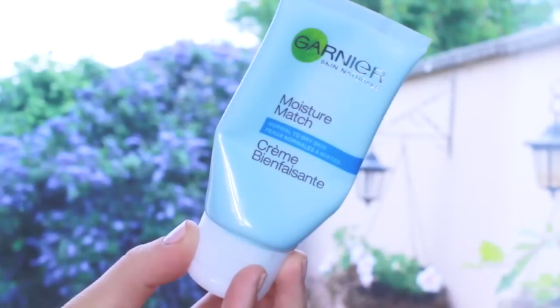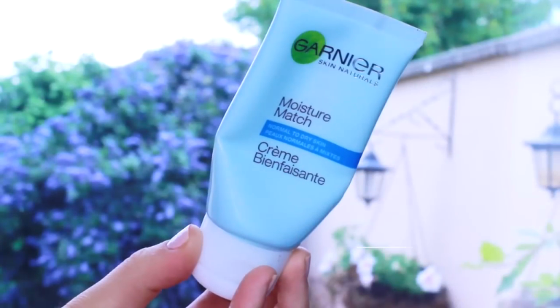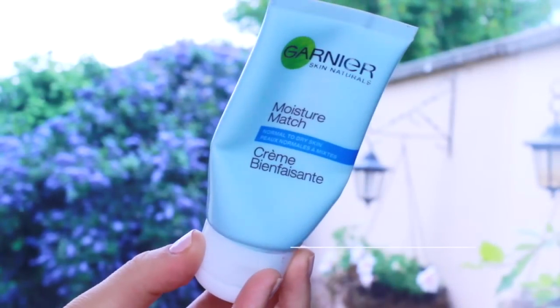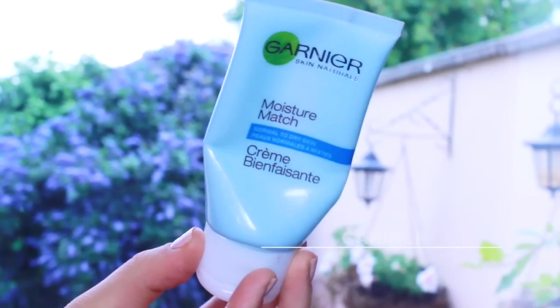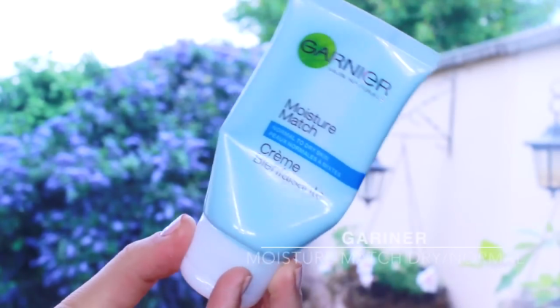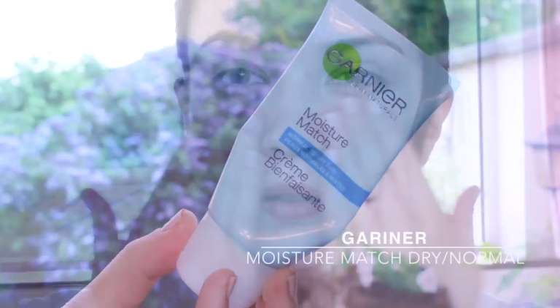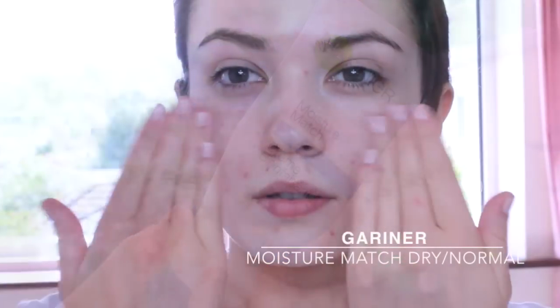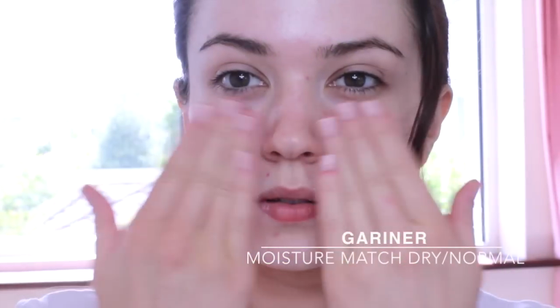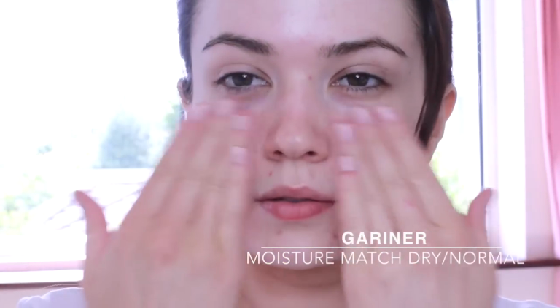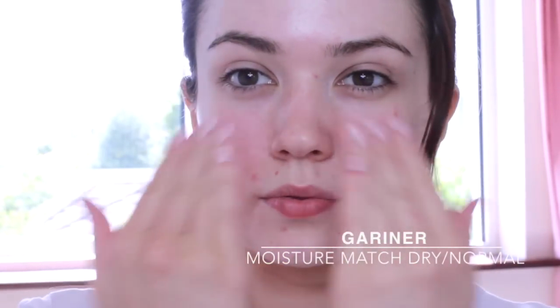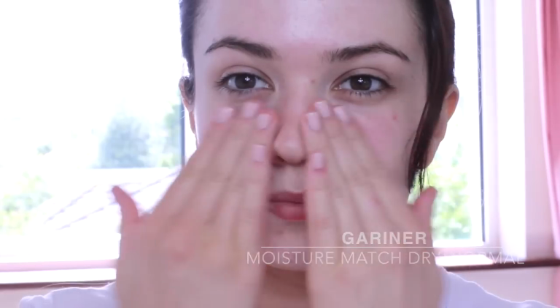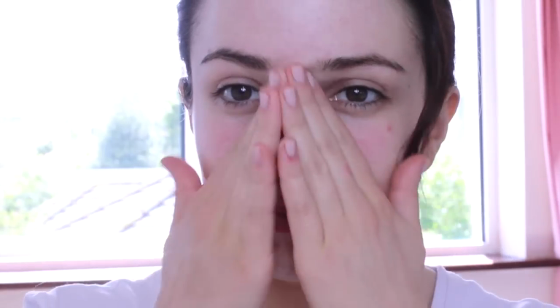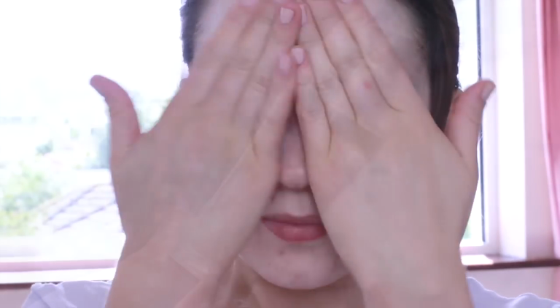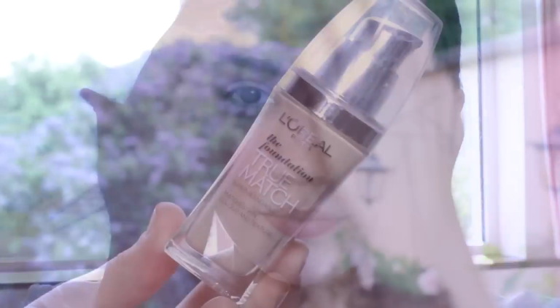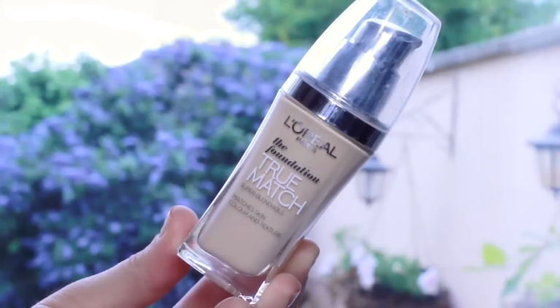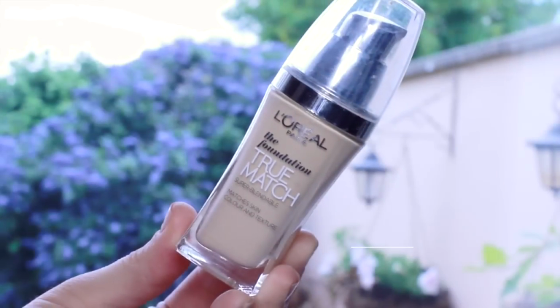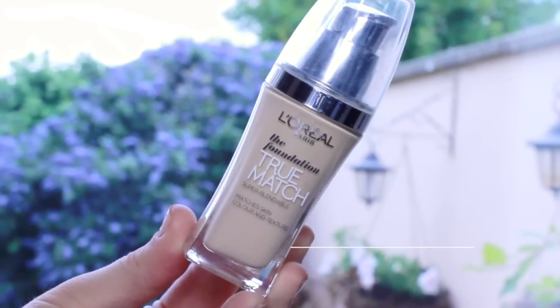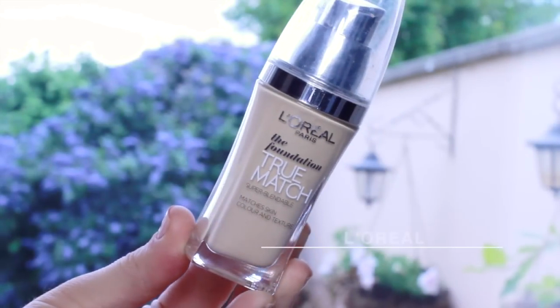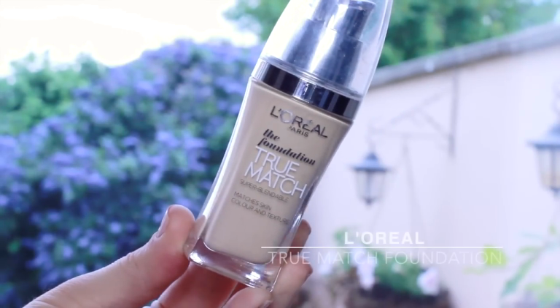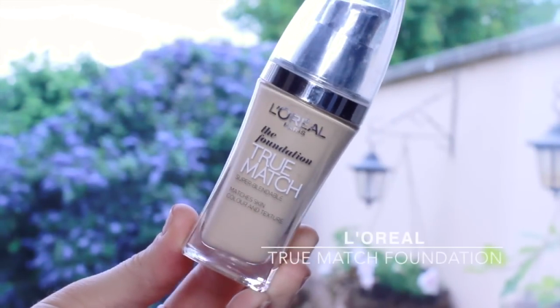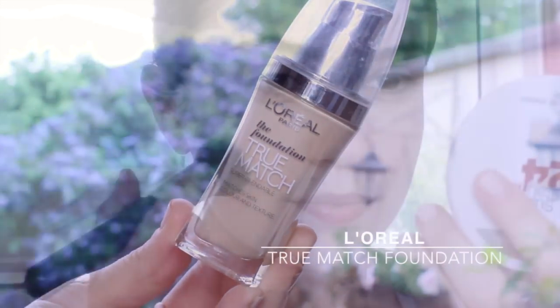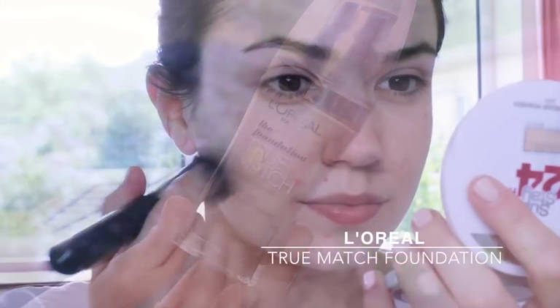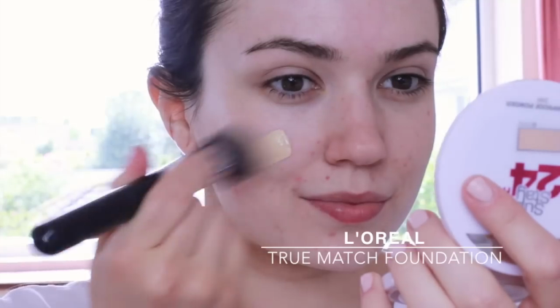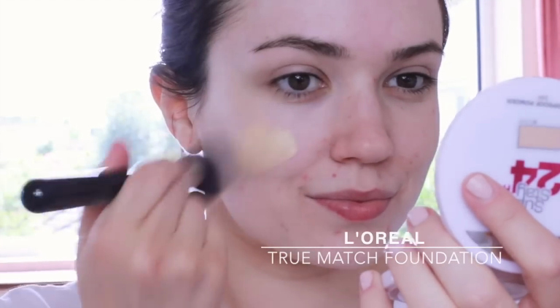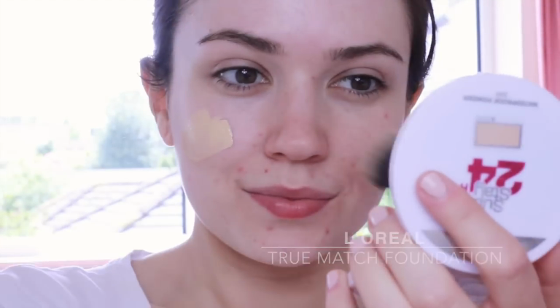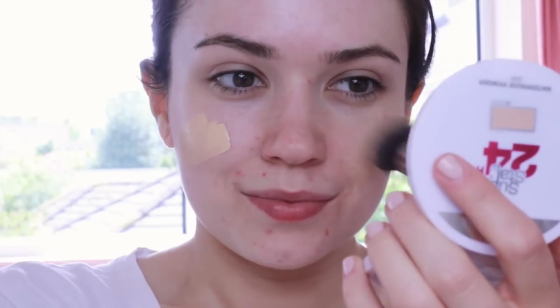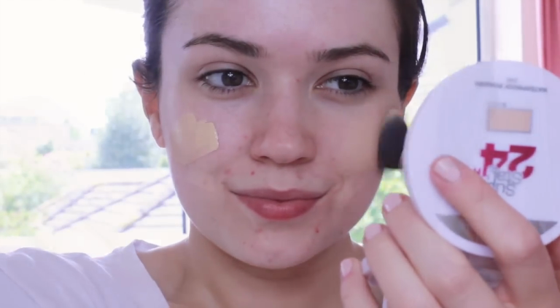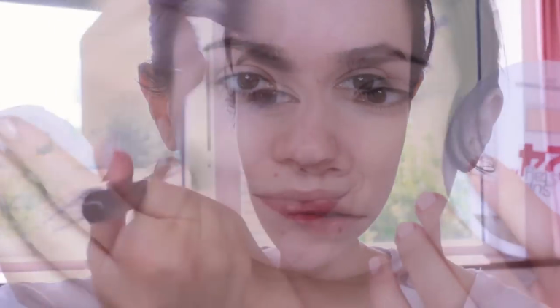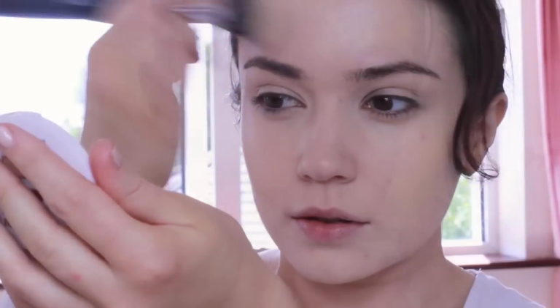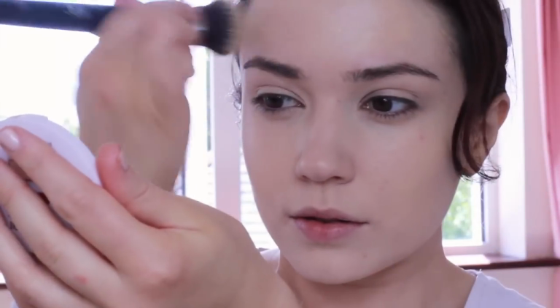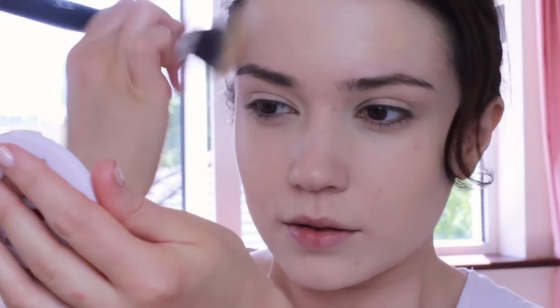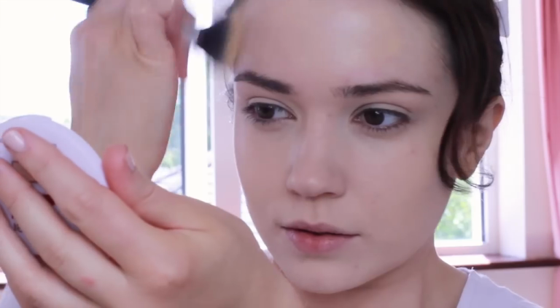Next up, moisturize the skin. This will give your foundation something to hold on to. As always, I'm using L'Oreal True Match foundation. It gives medium coverage without looking like a mask or feeling like a mask.